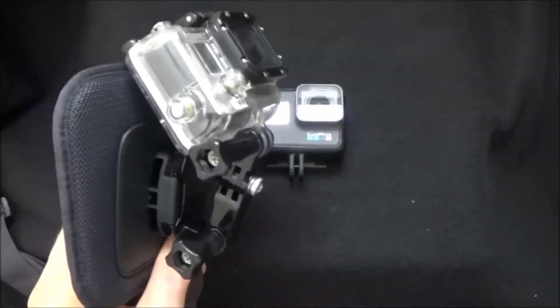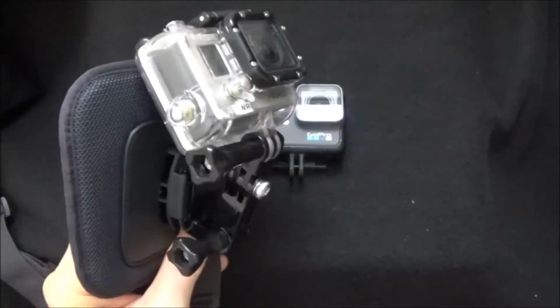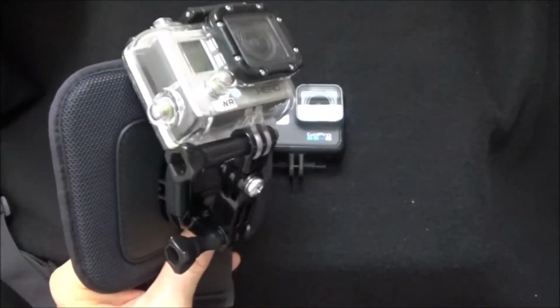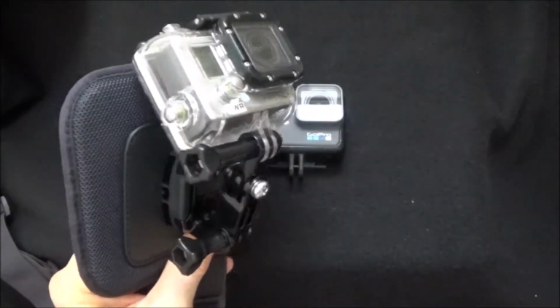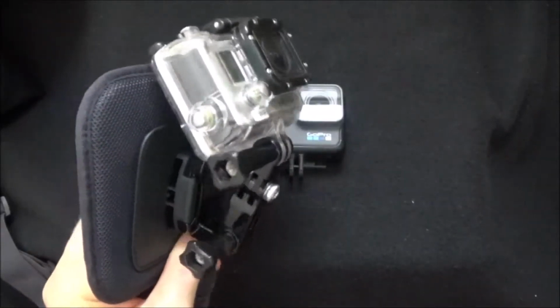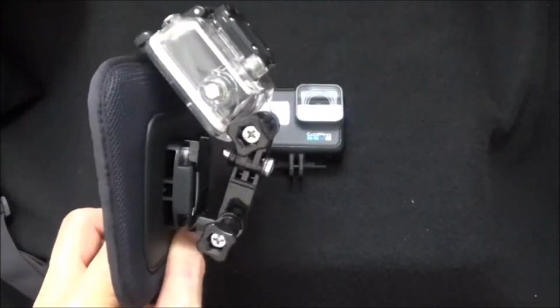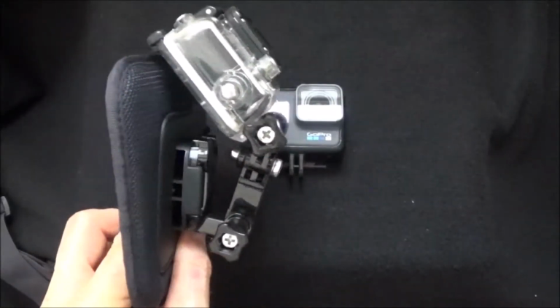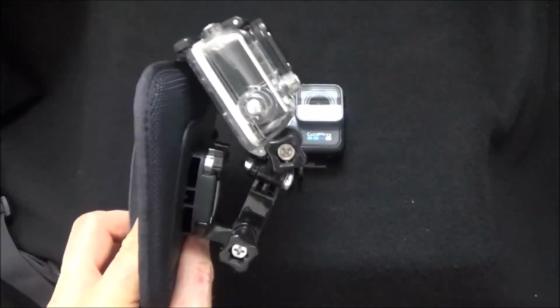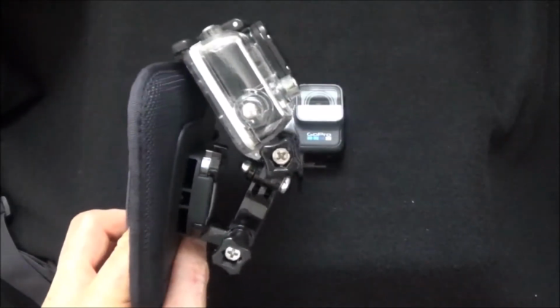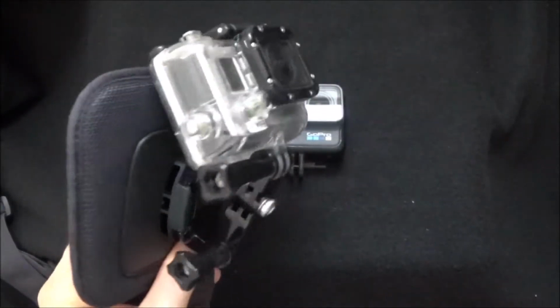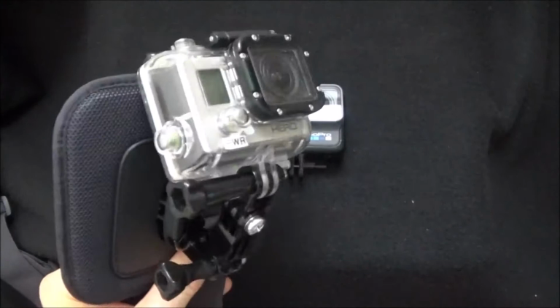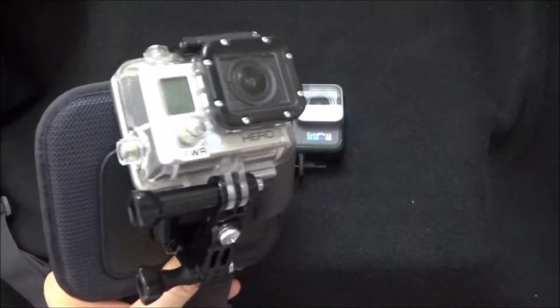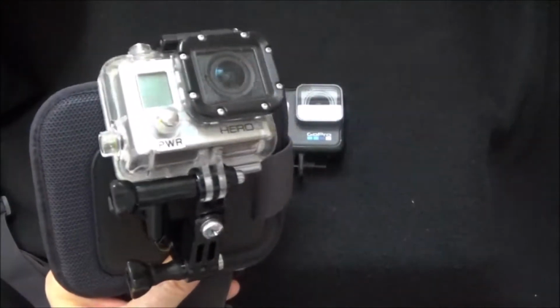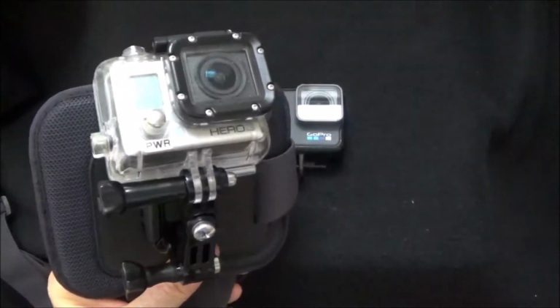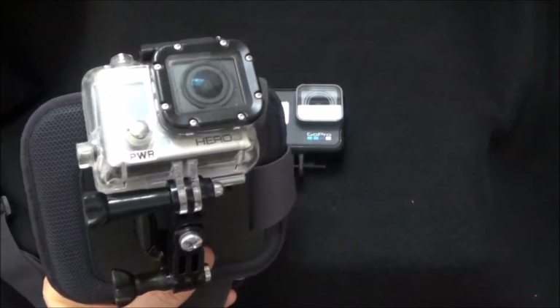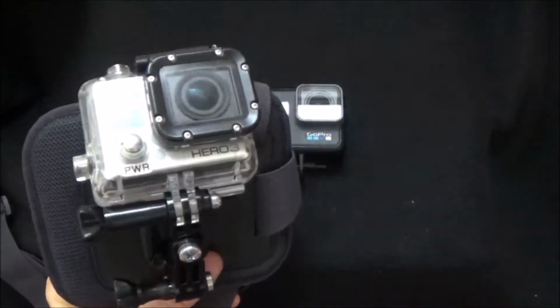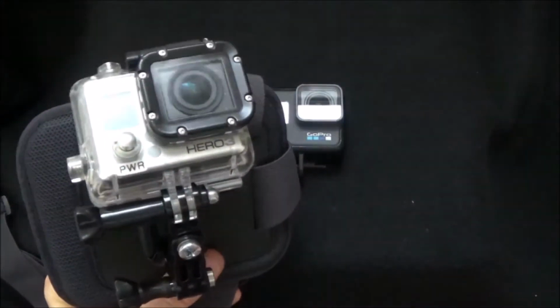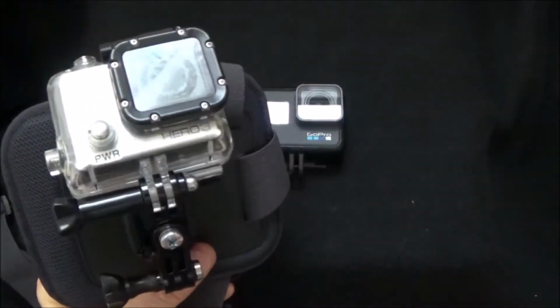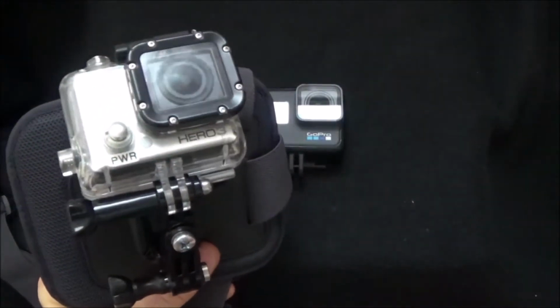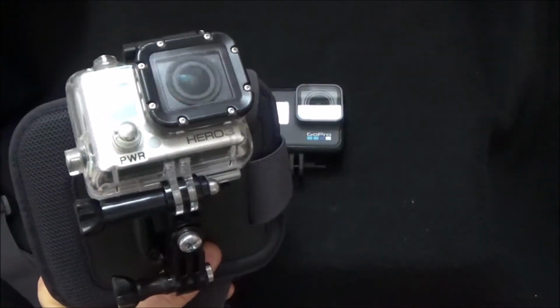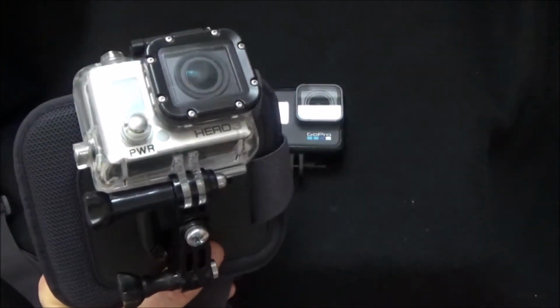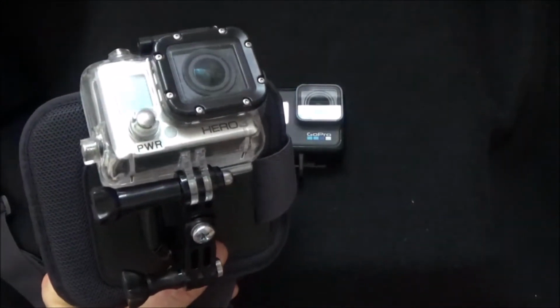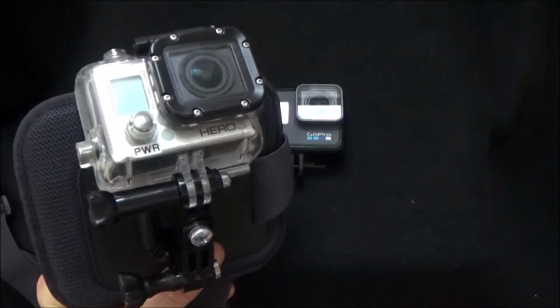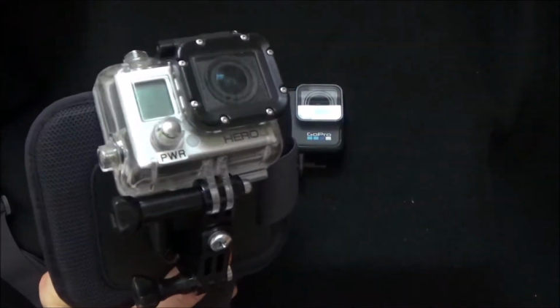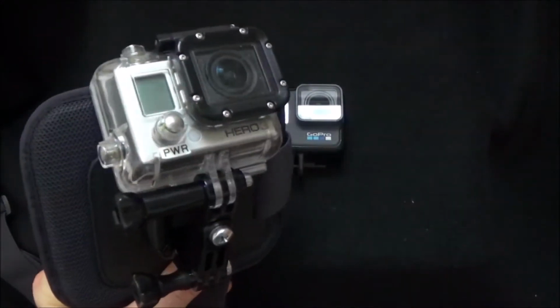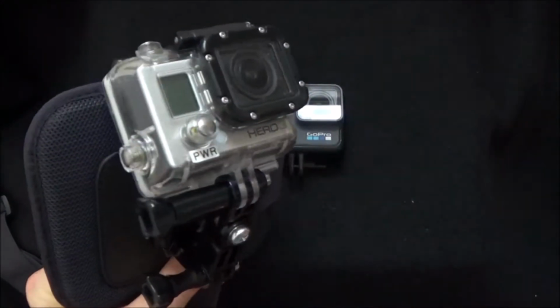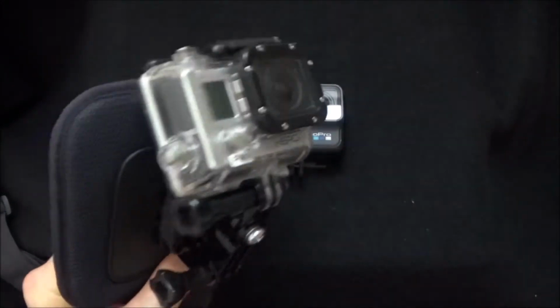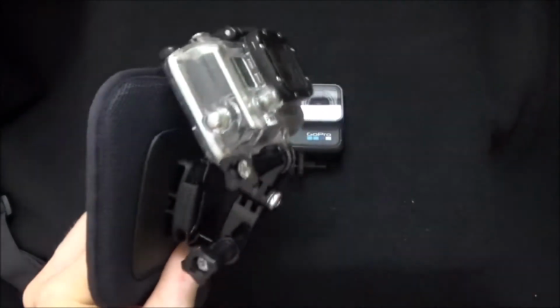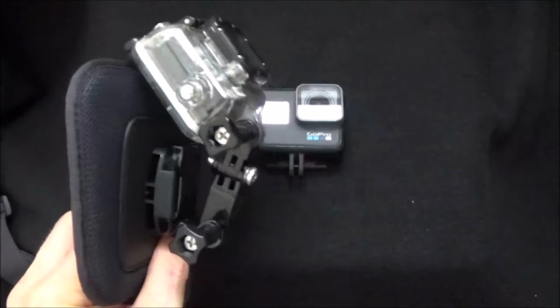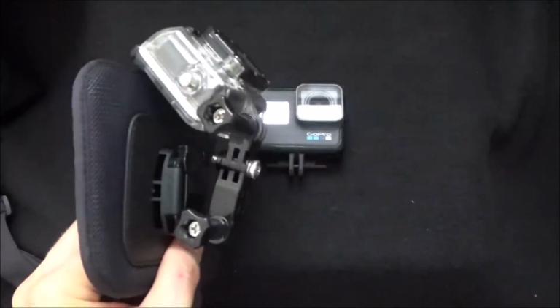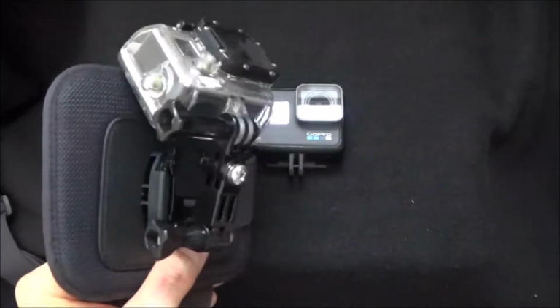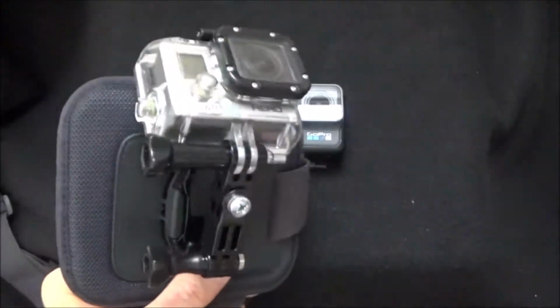If you want to use your GoPro chest mount with your road bike and see something besides your knees and the pavement quickly rushing by underneath you, this is really what you have to do.